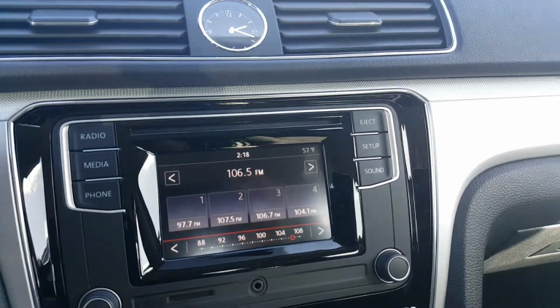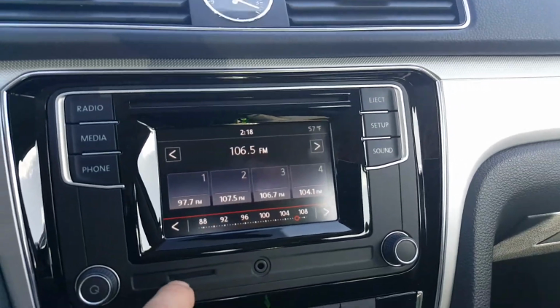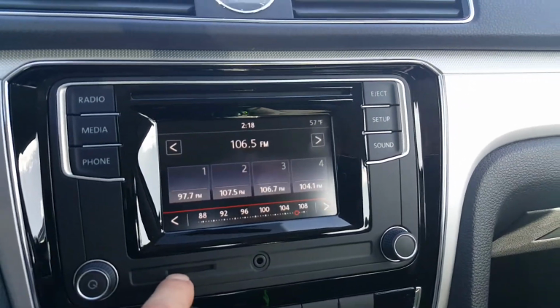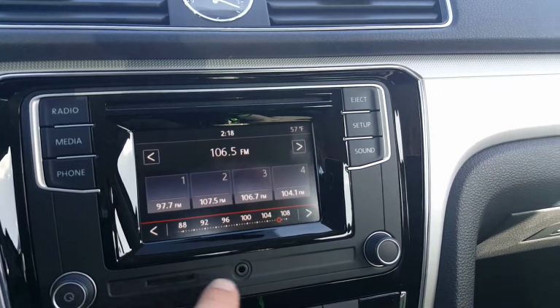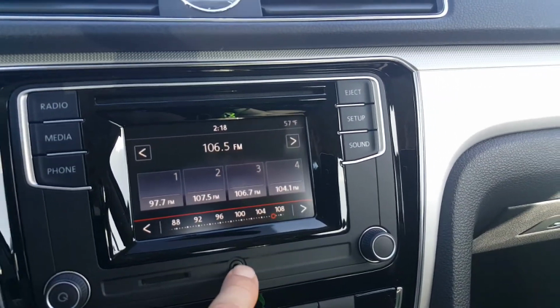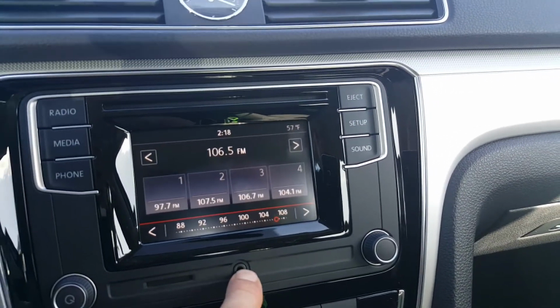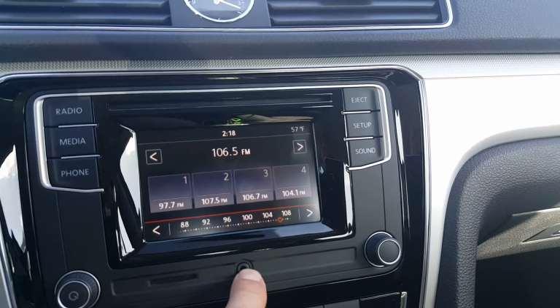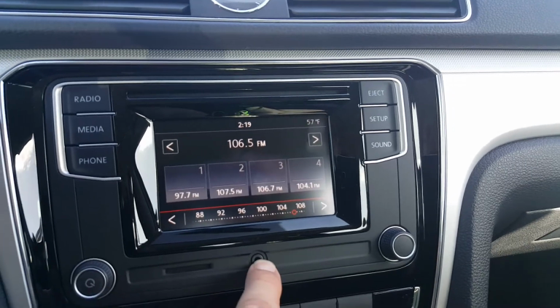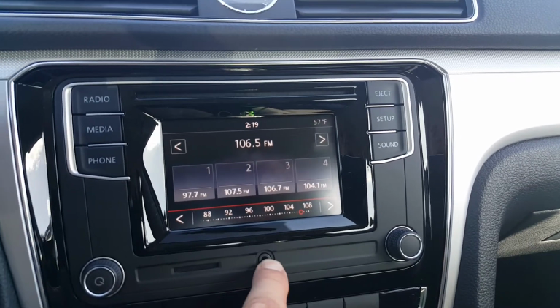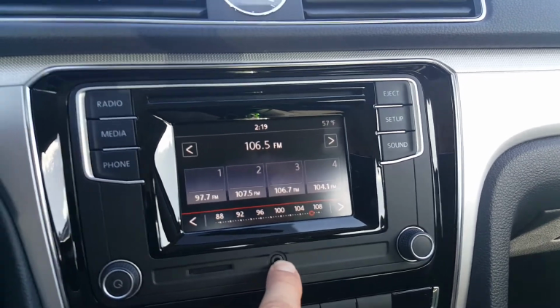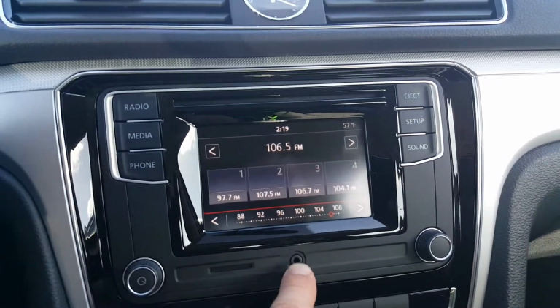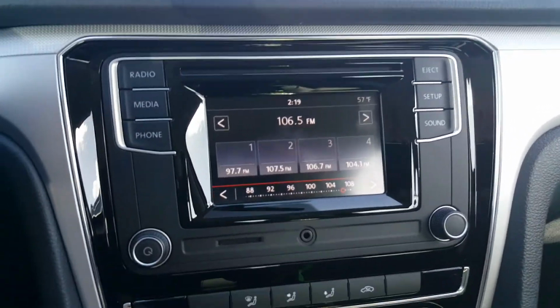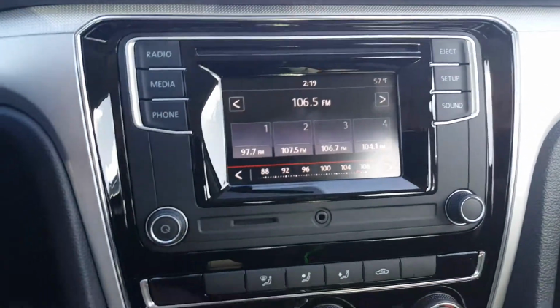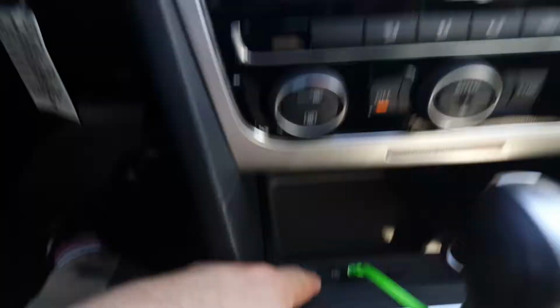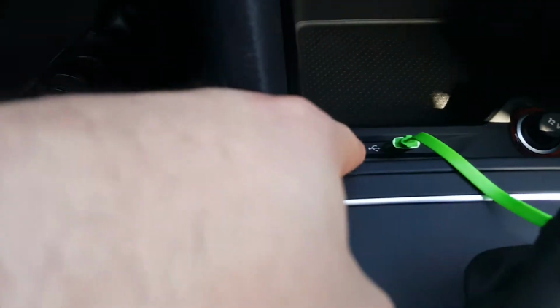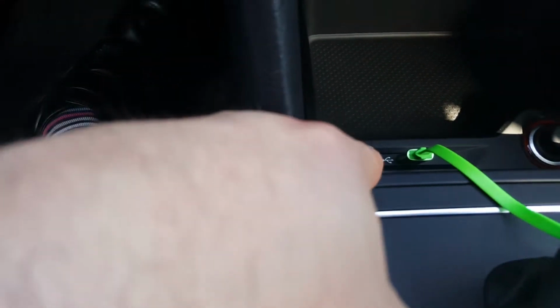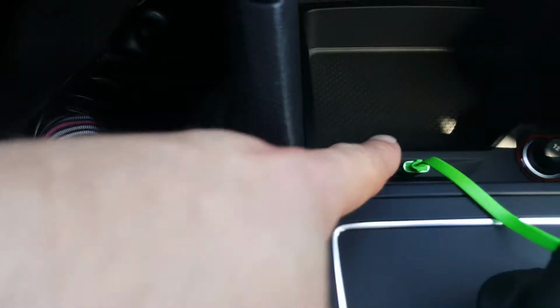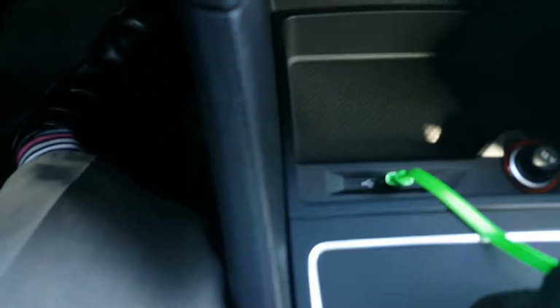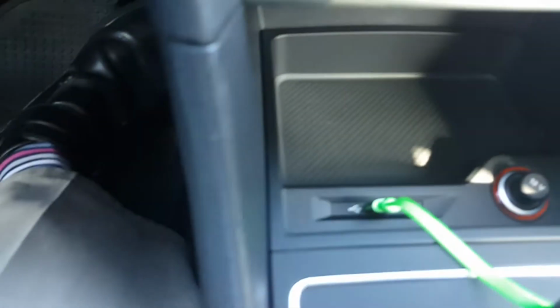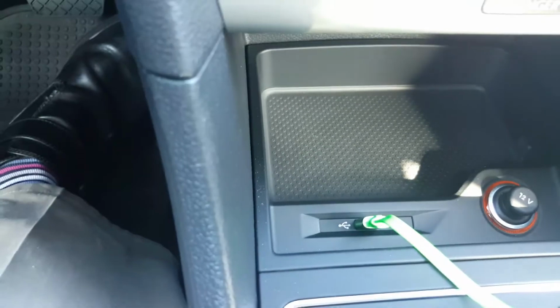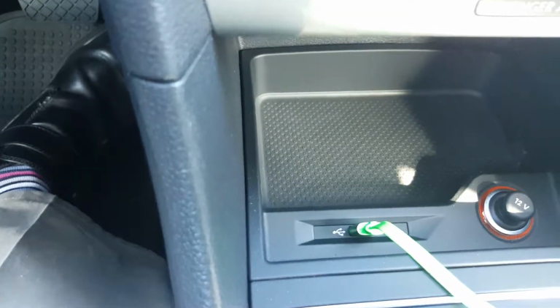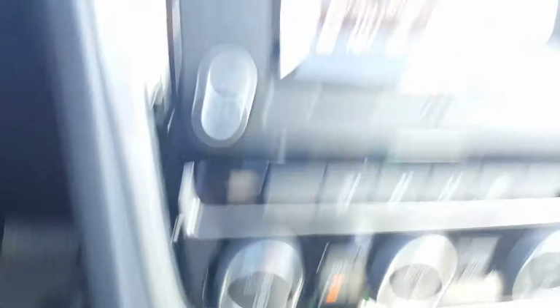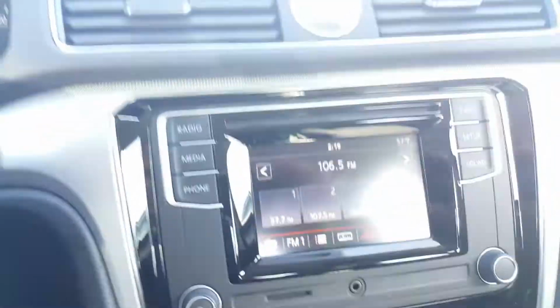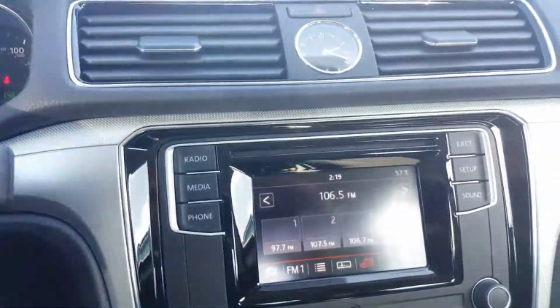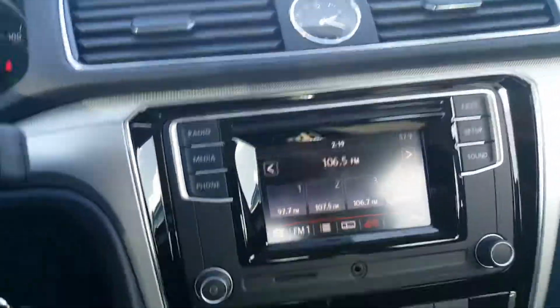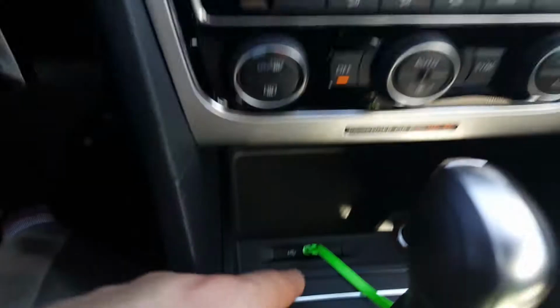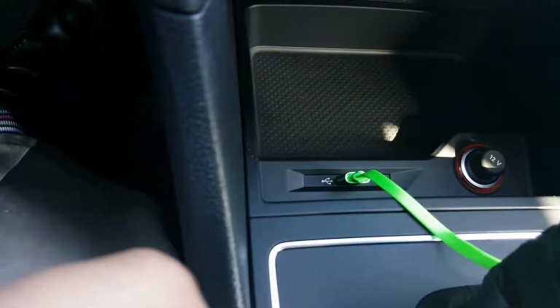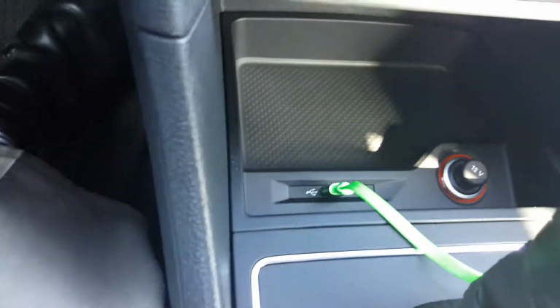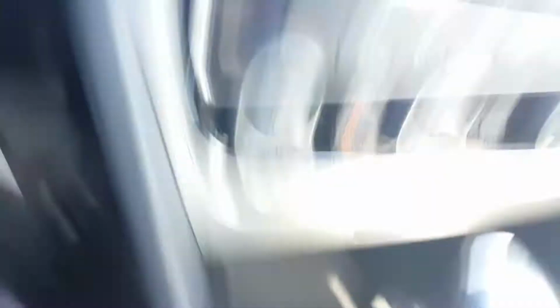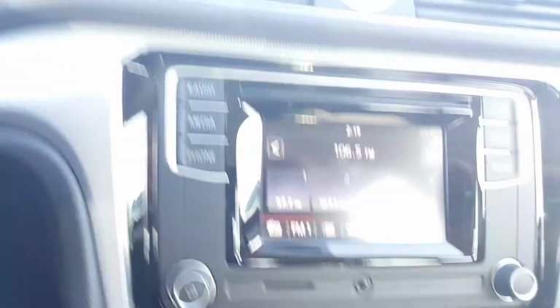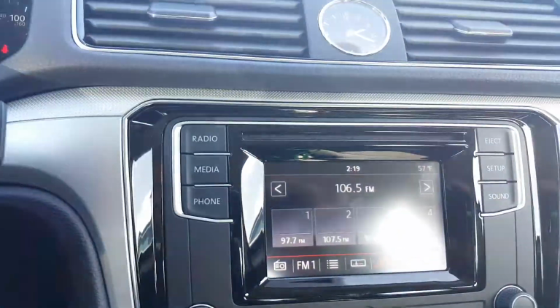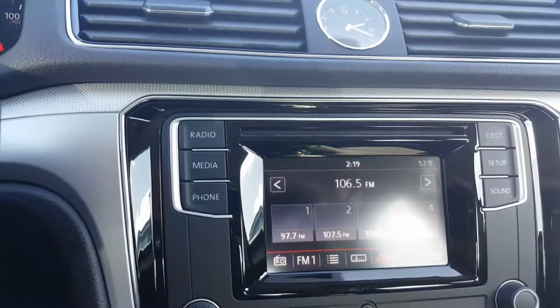There's an SD slot here. You can do an audio input there, as well as down here in the USB. You can also charge your phone from that same port.